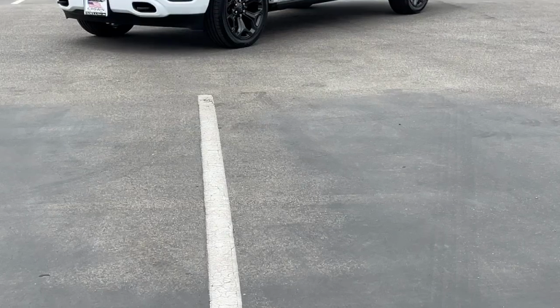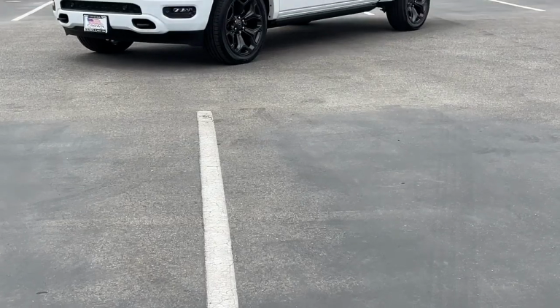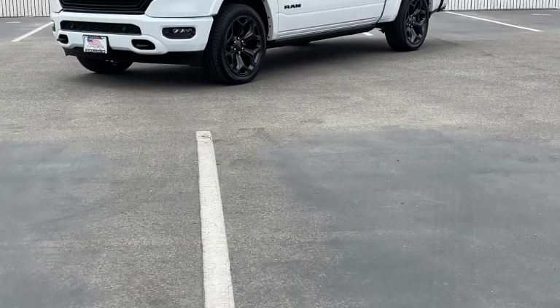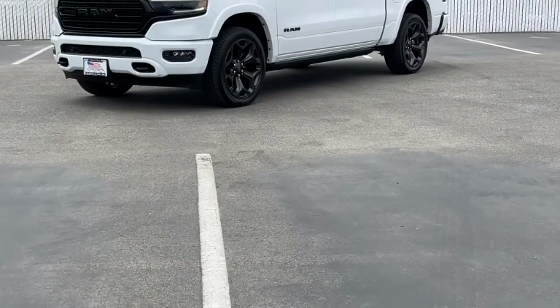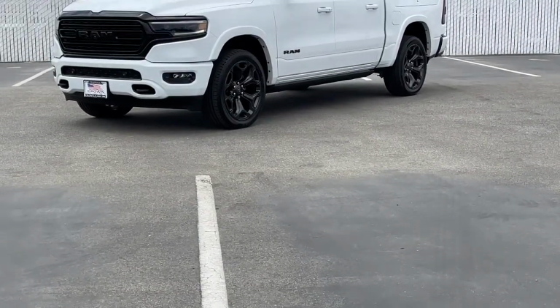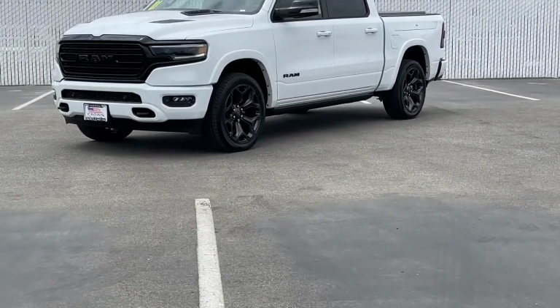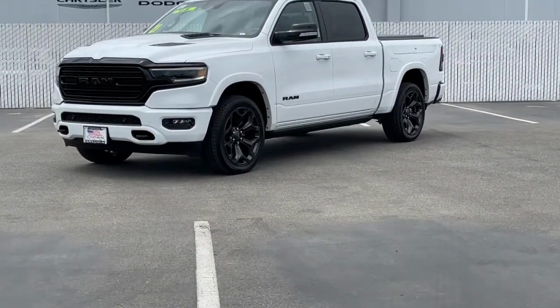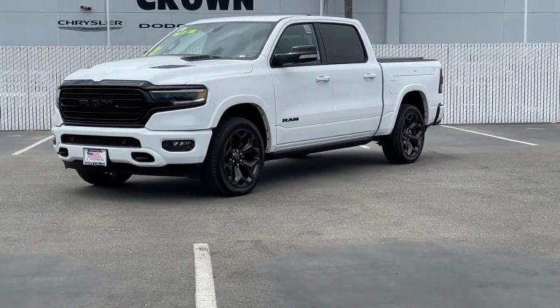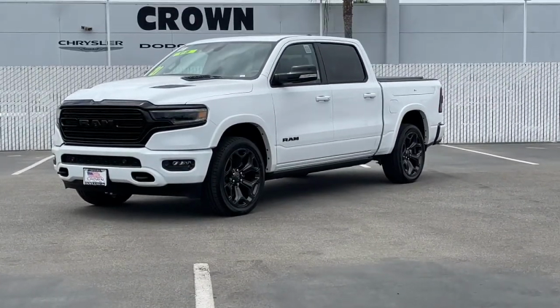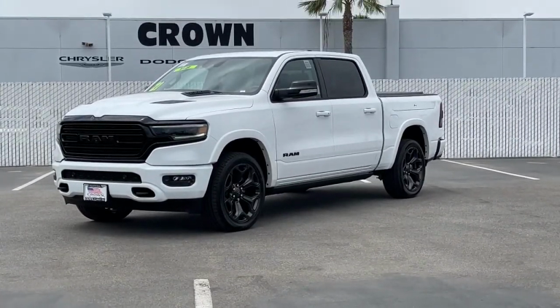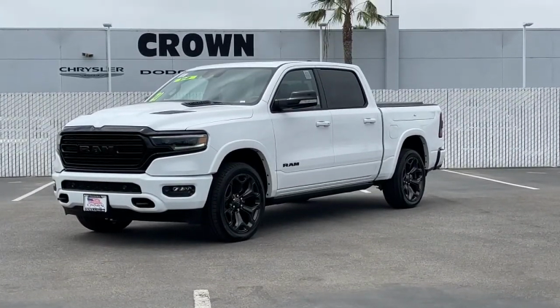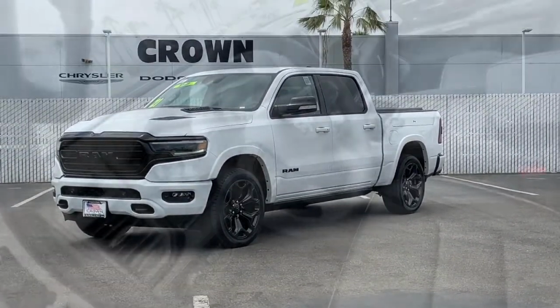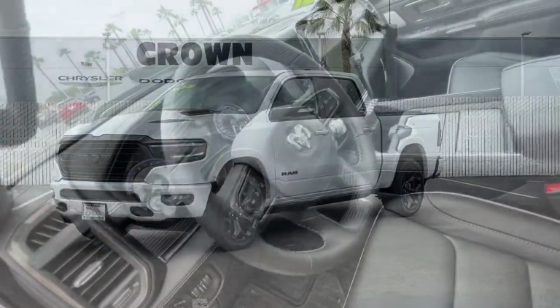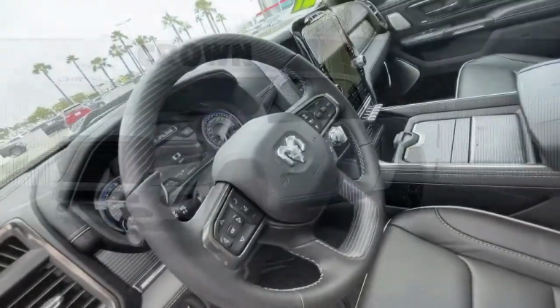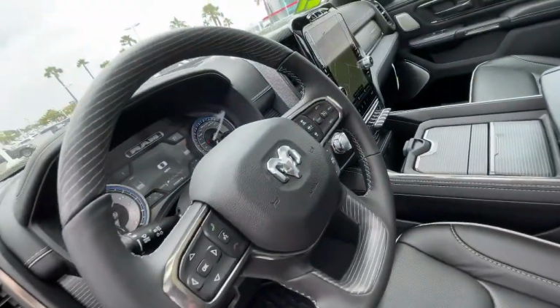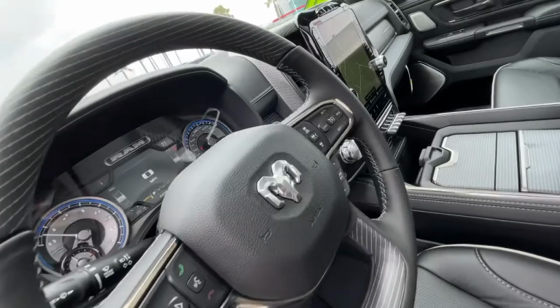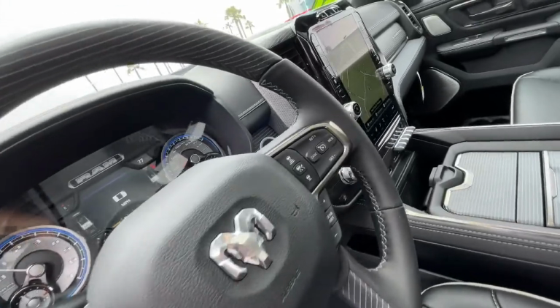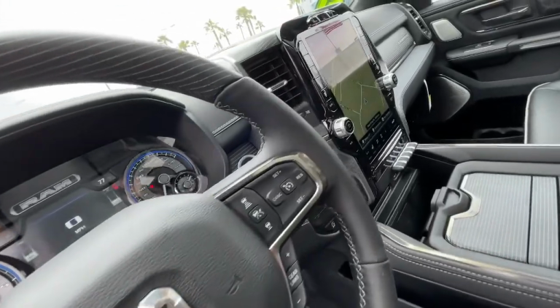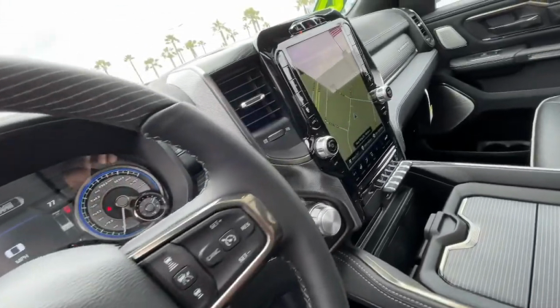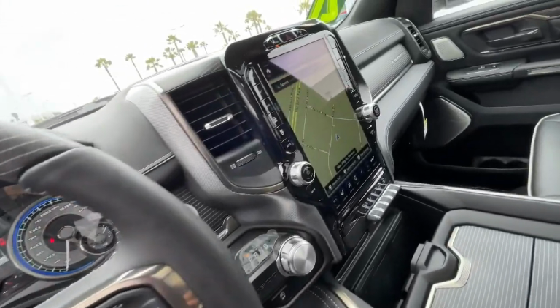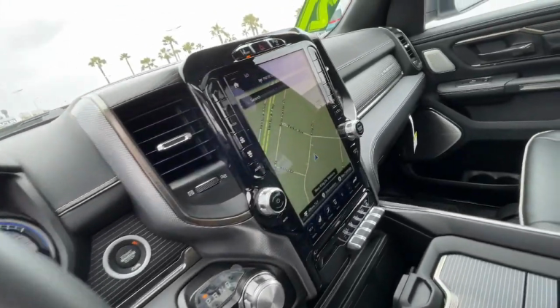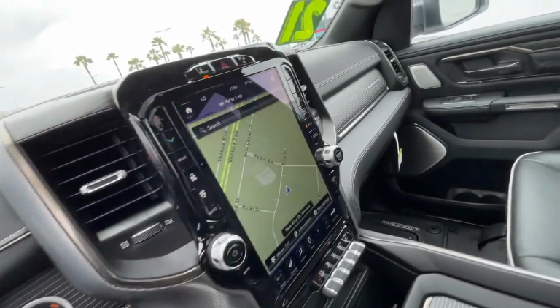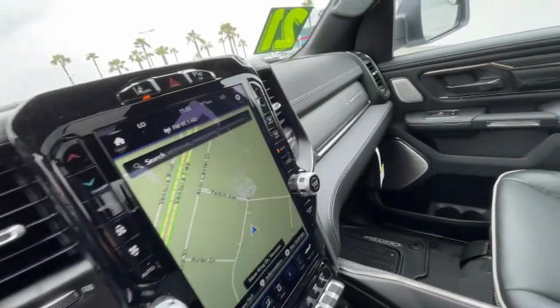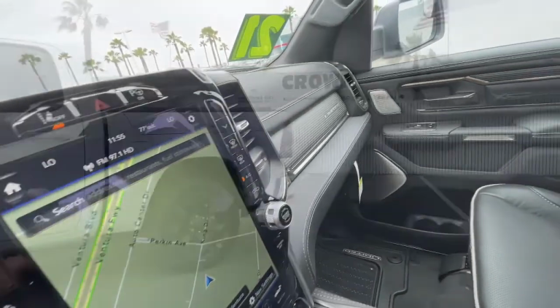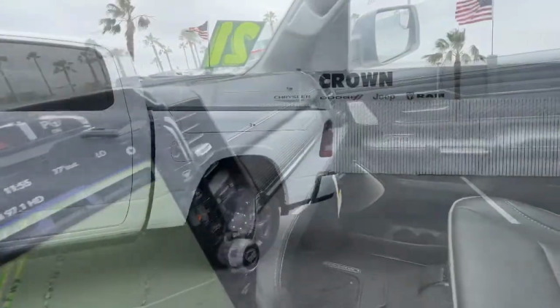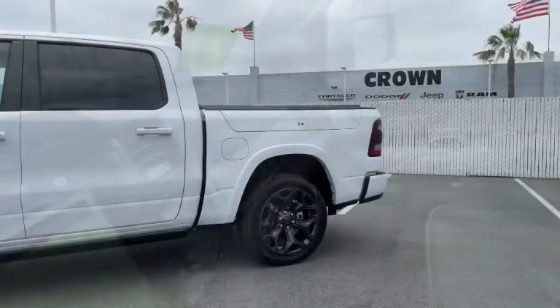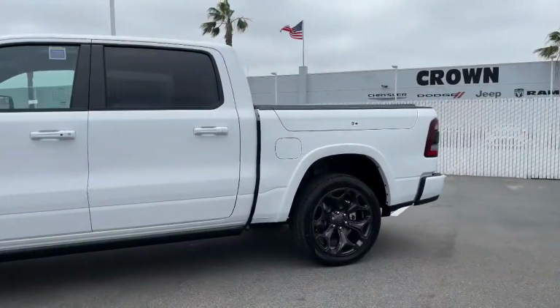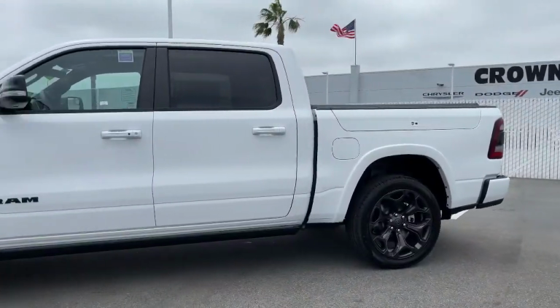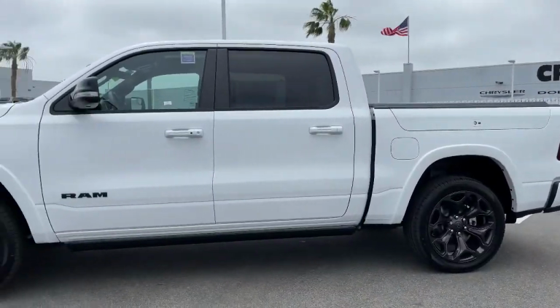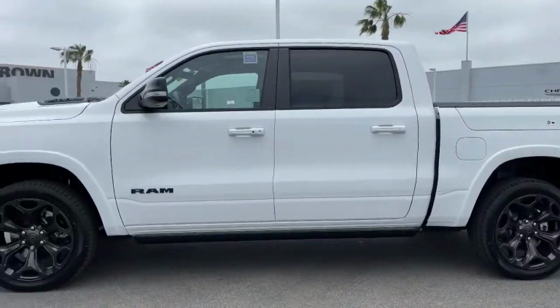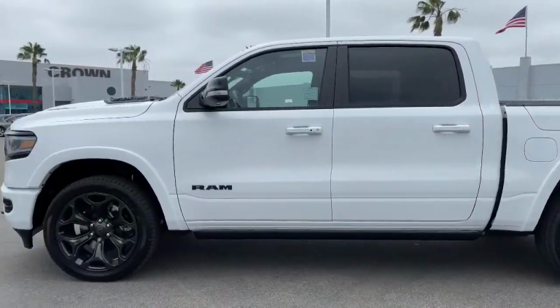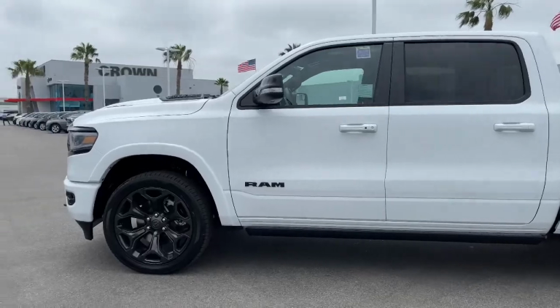The Dodge Ram 1500 — the passenger-friendly pickup with gritty capability, a comfortable ride, and surprising fuel efficiency. The following are some of this vehicle's highlighted options.